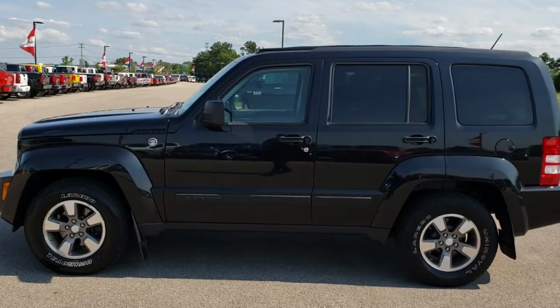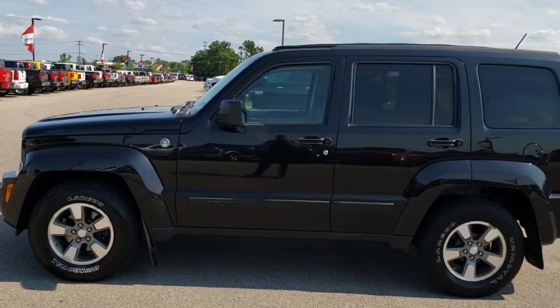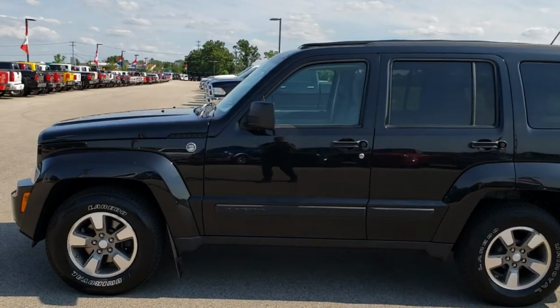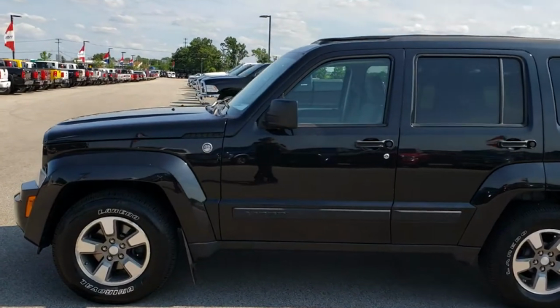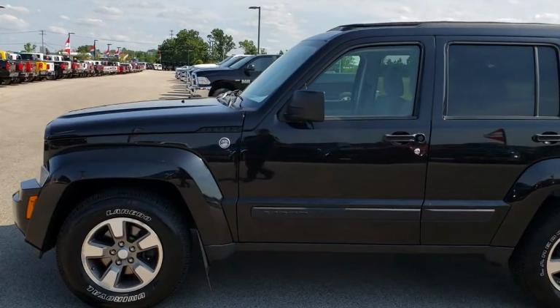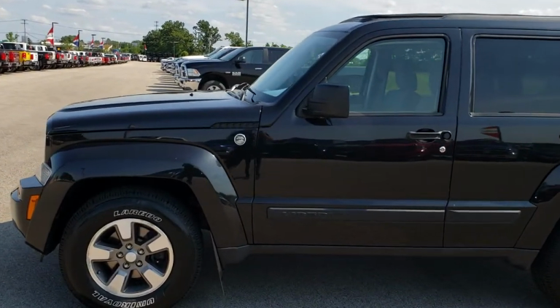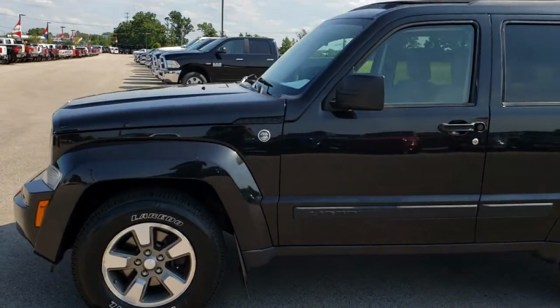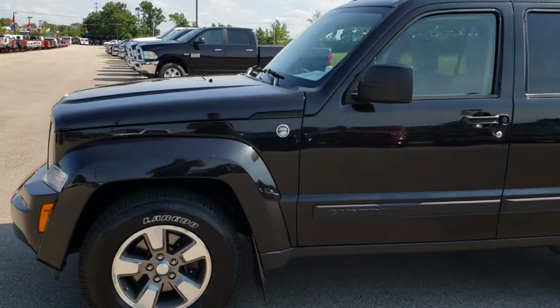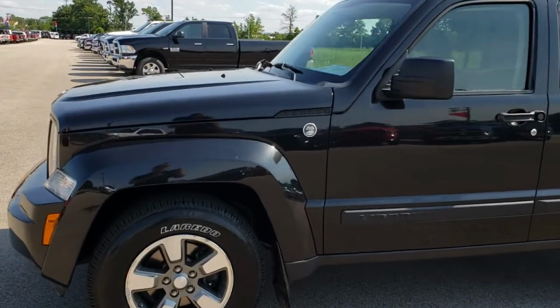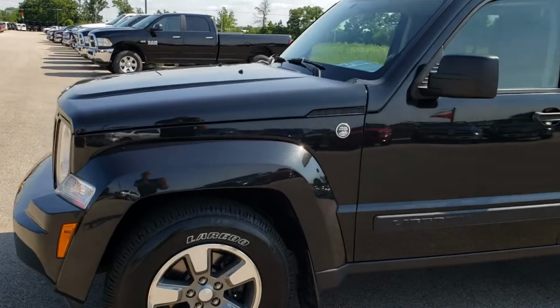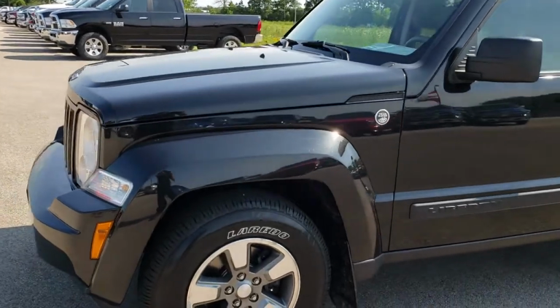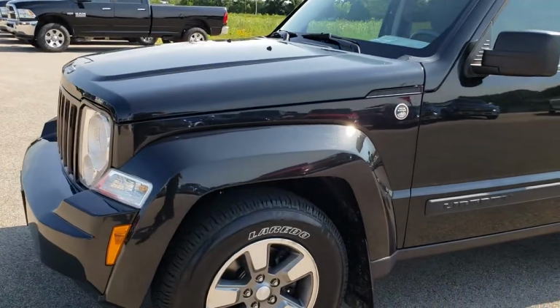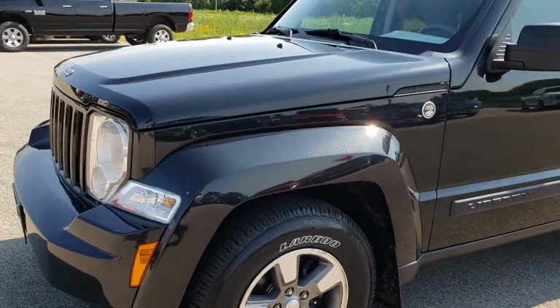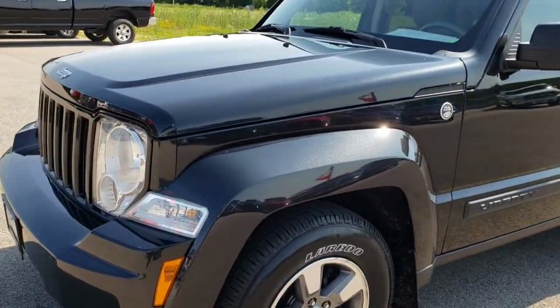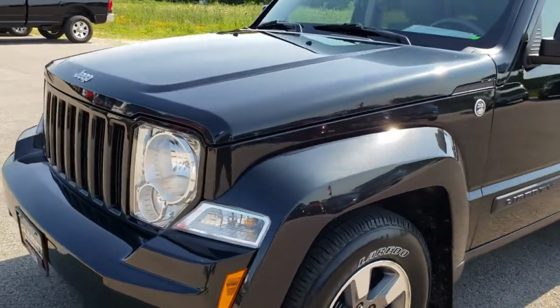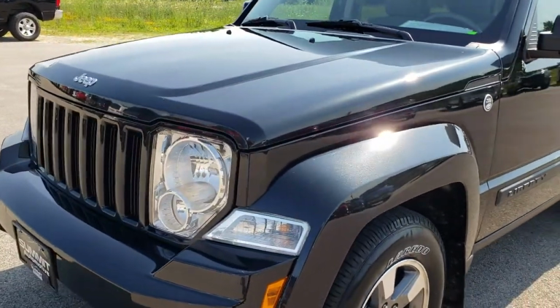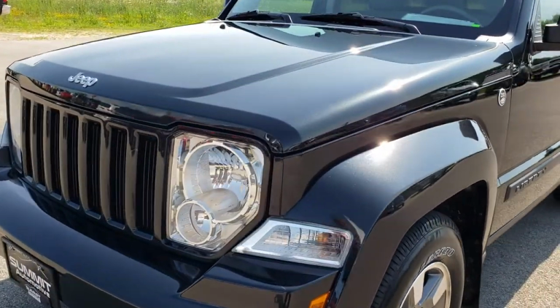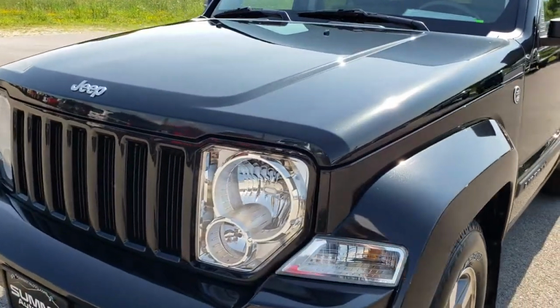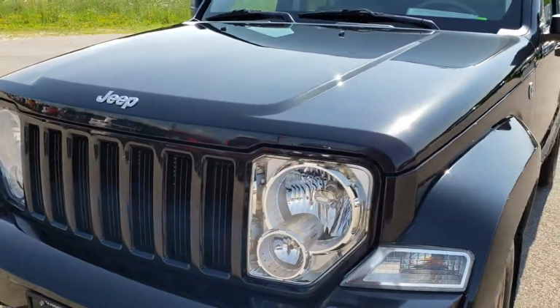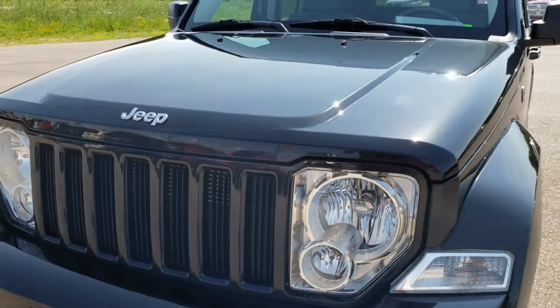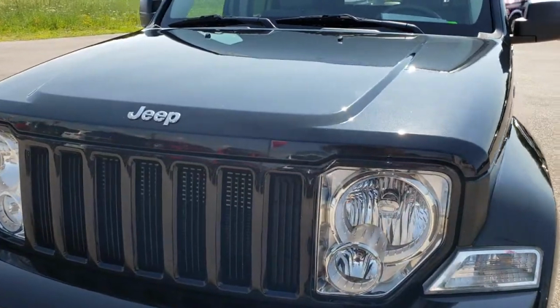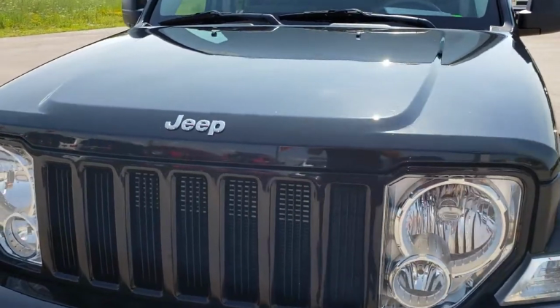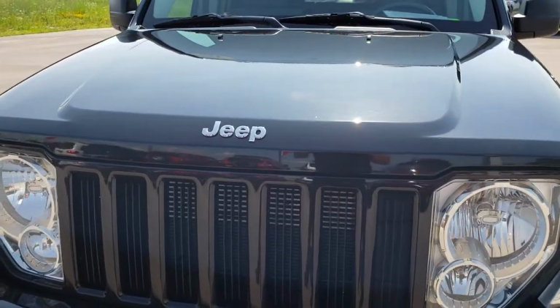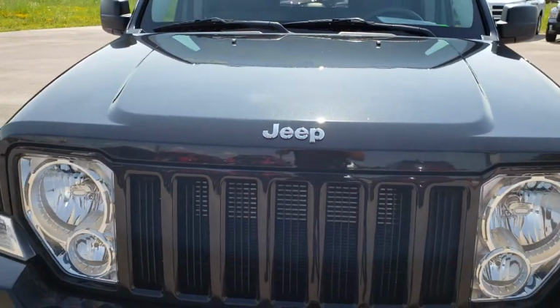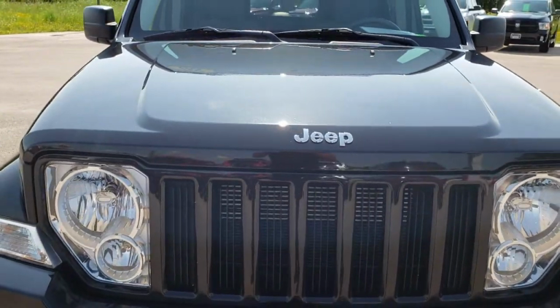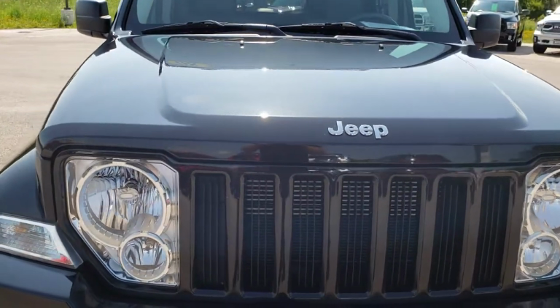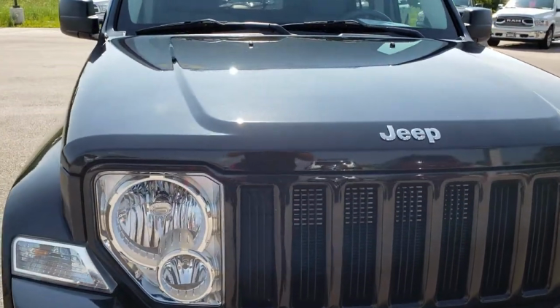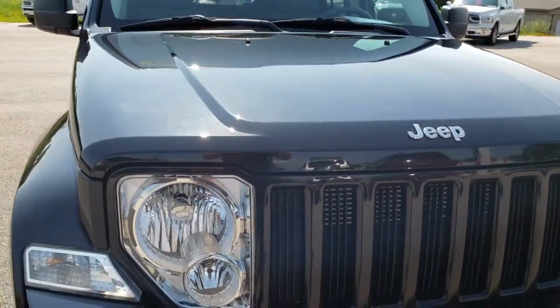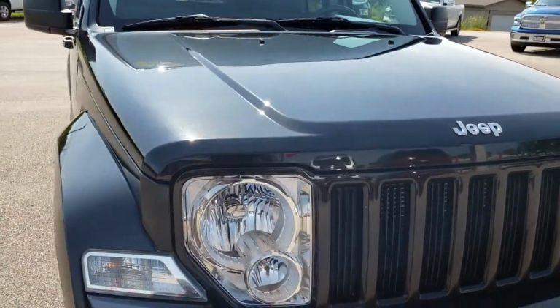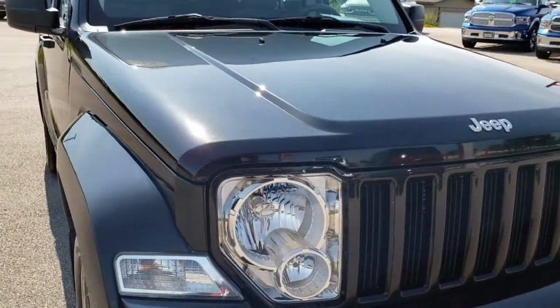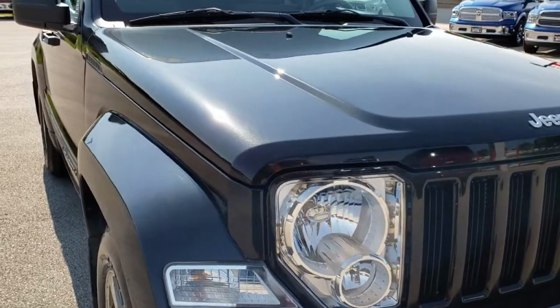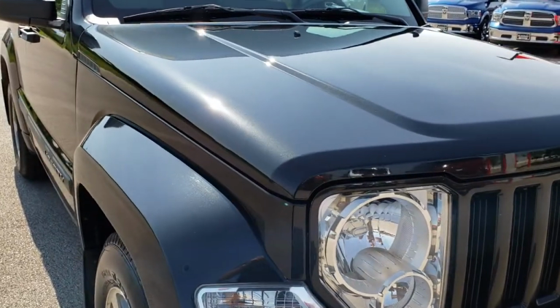This is stock number 8J169A. We are here at Summit Automotive in Fond du Lac, Wisconsin, your new and used Jeep headquarters. Today we are checking out this super clean 2008 Jeep Liberty.